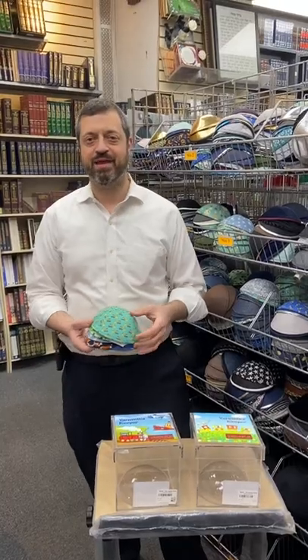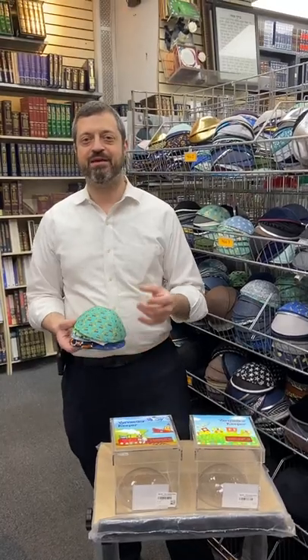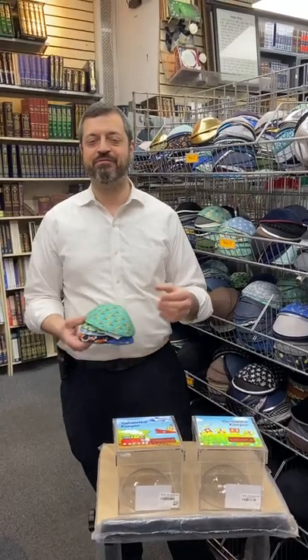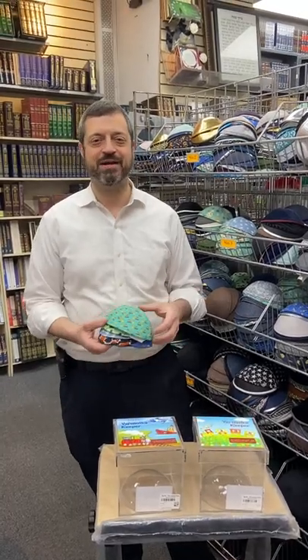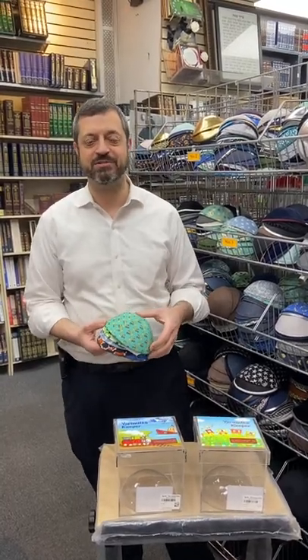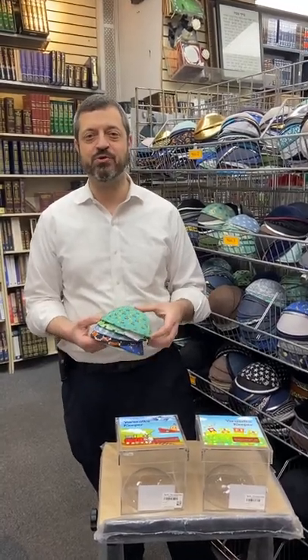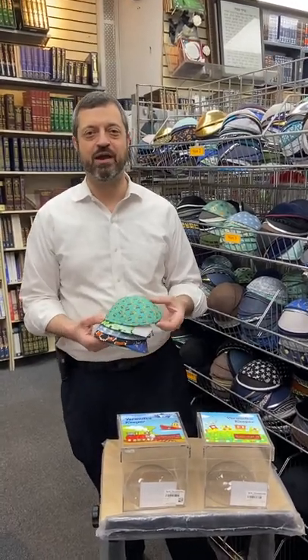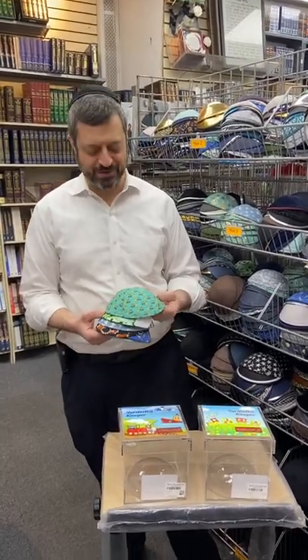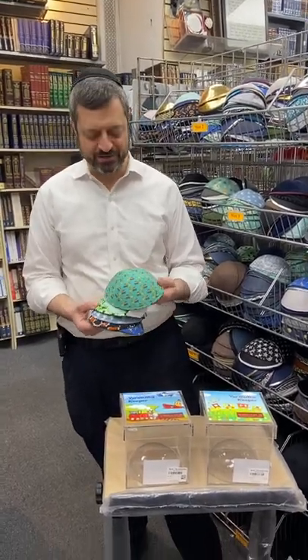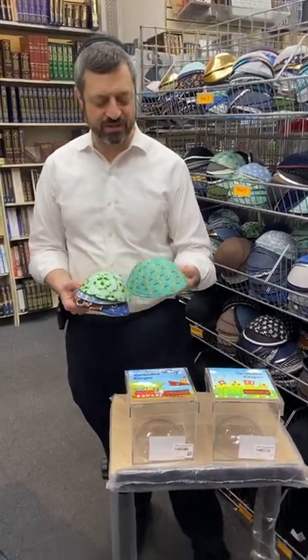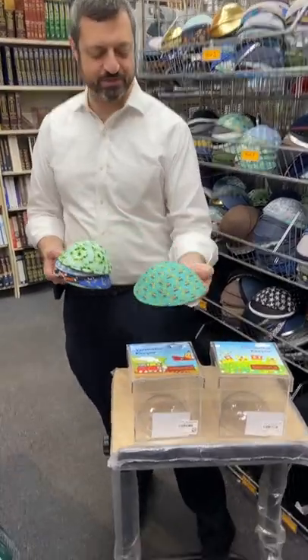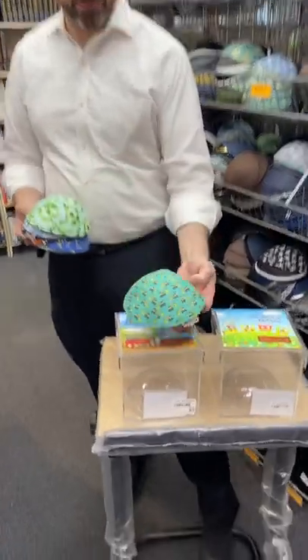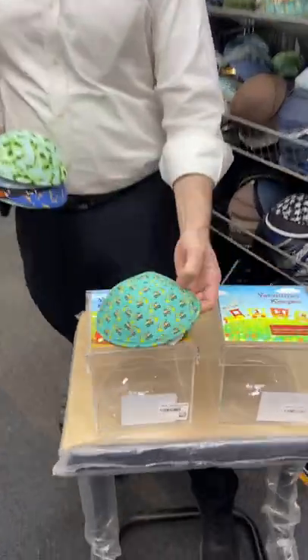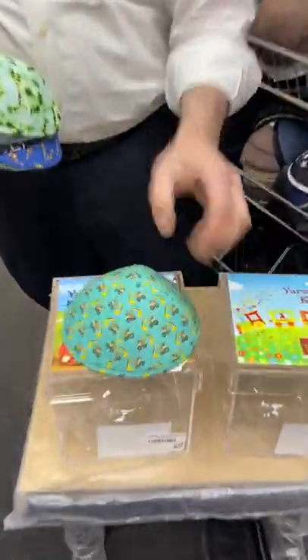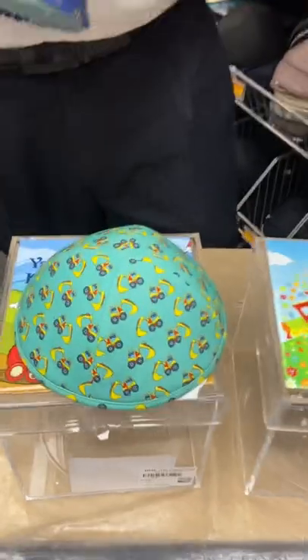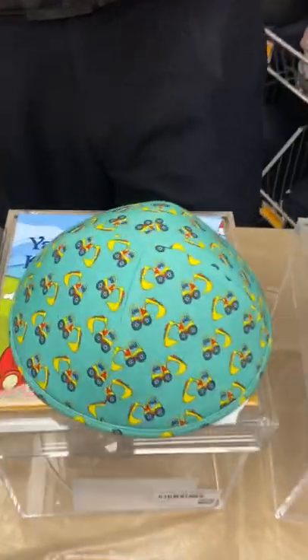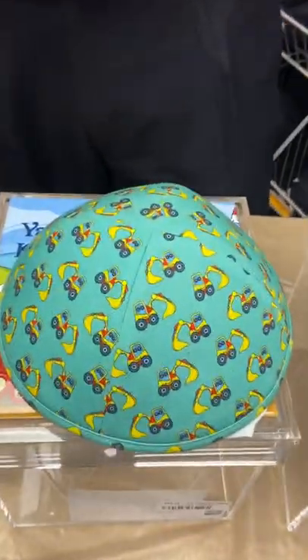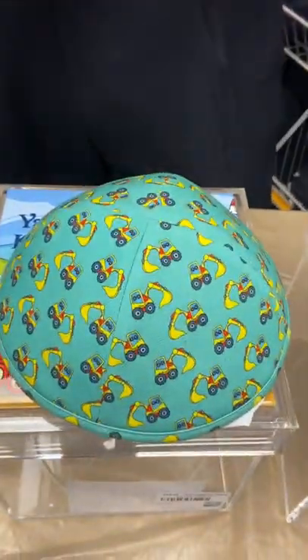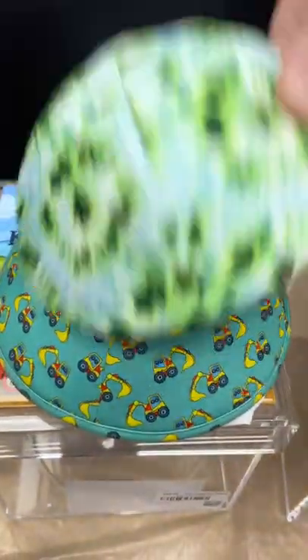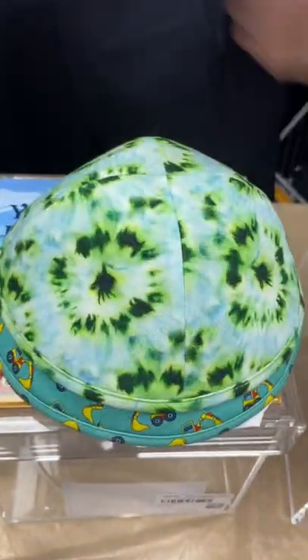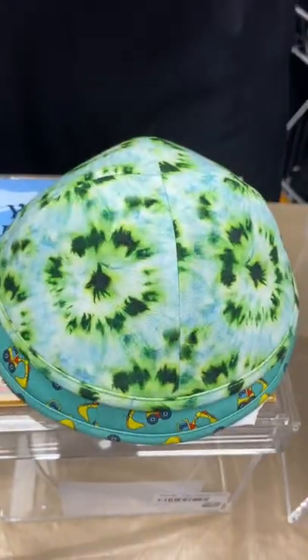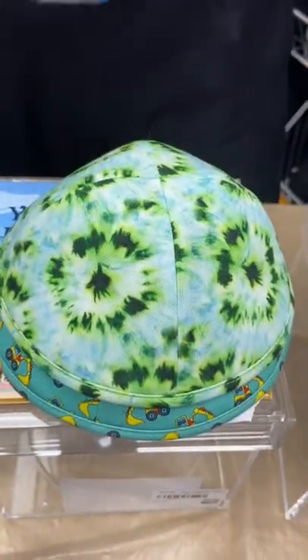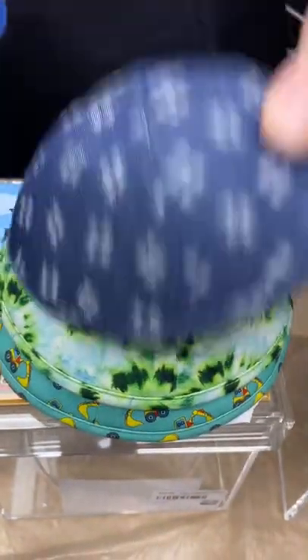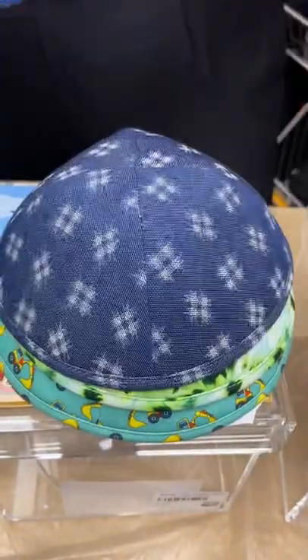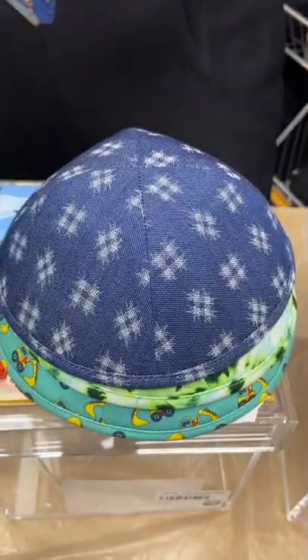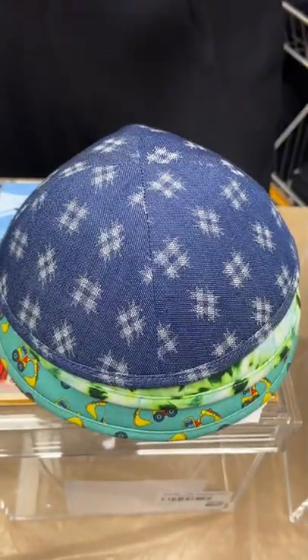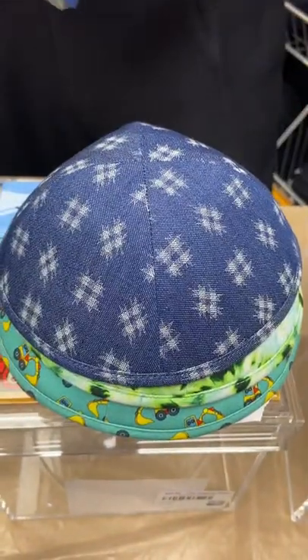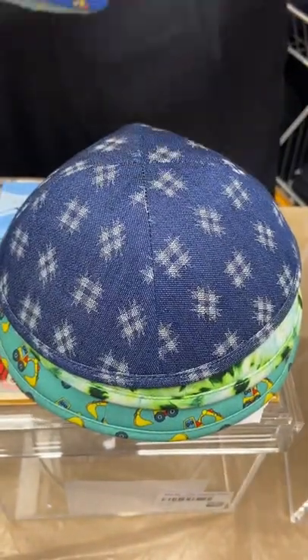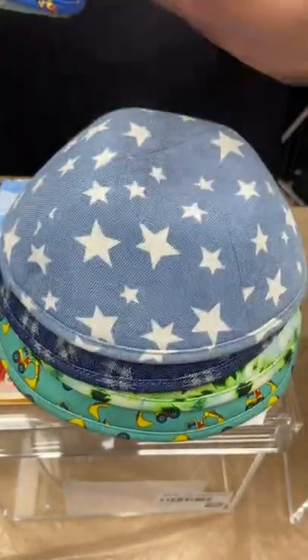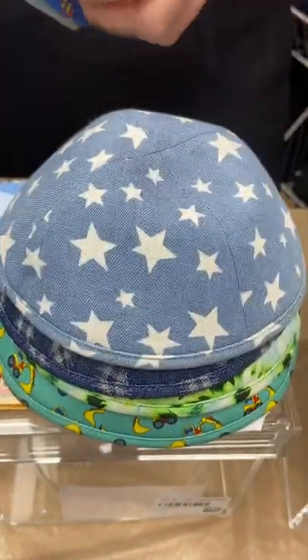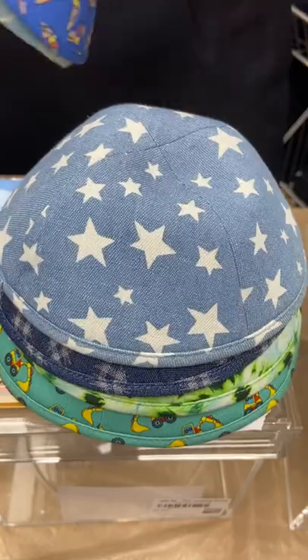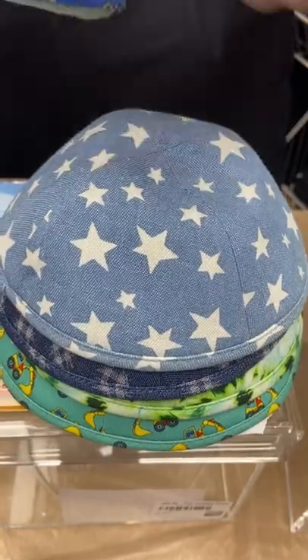Hey, I wanted to fill you guys in on some of the new yarmulkes that just came in. Take a look here — we got the construction yarmulke, we got the tie-dyed, green hashtags, denim stars, basketball,